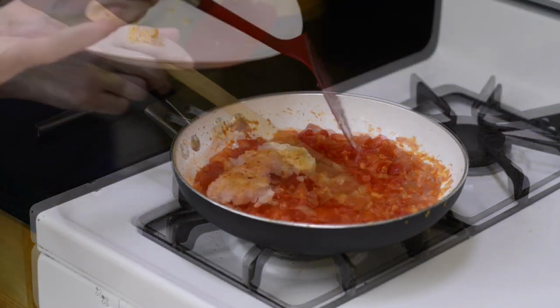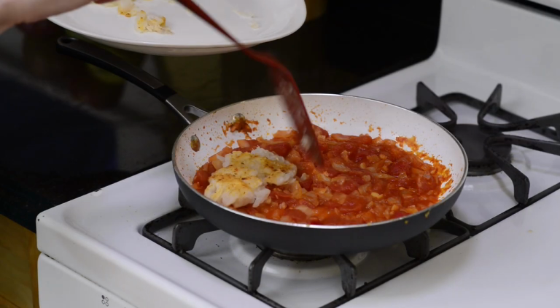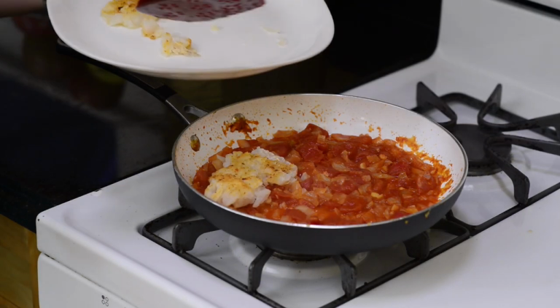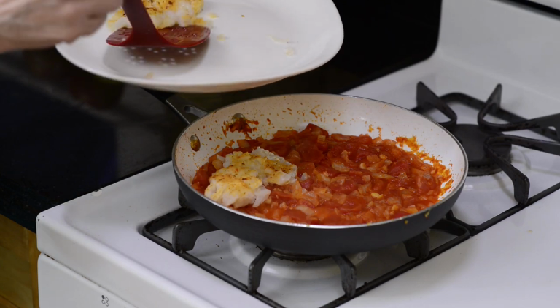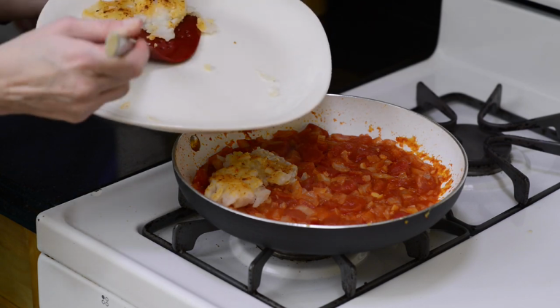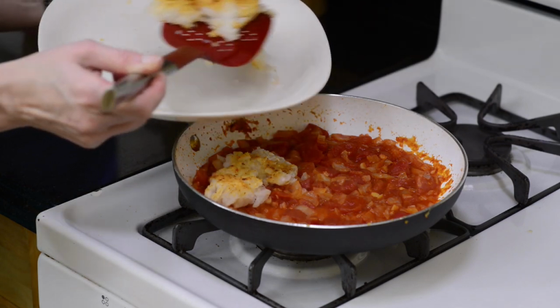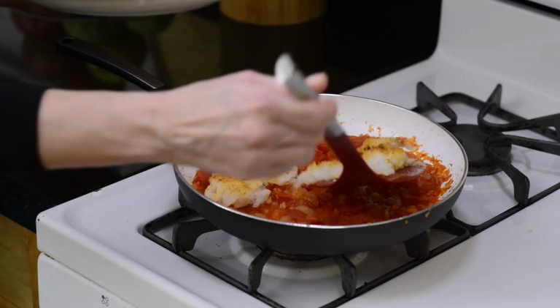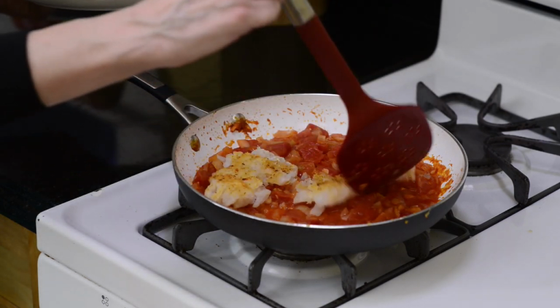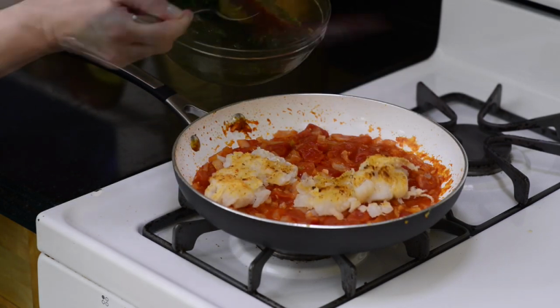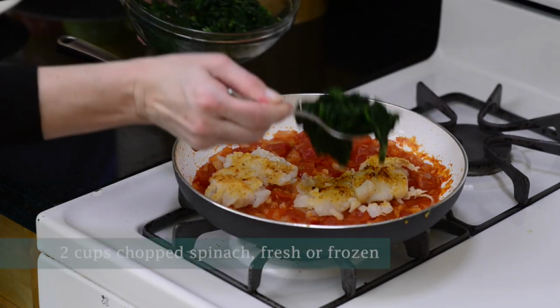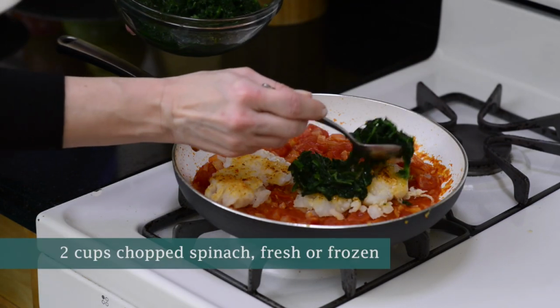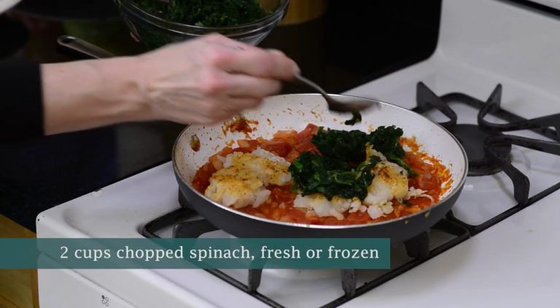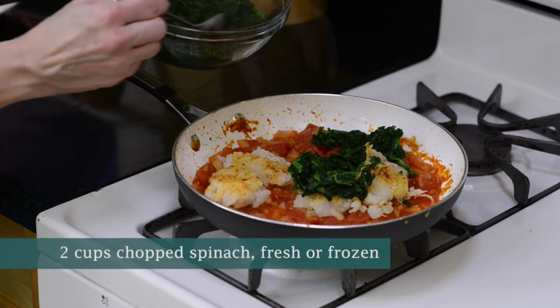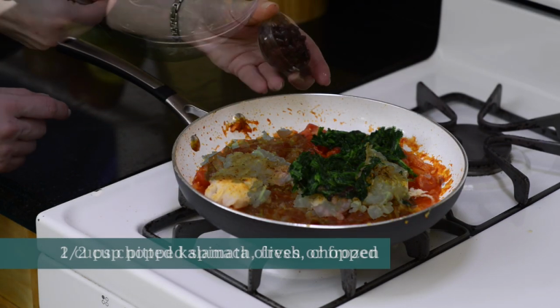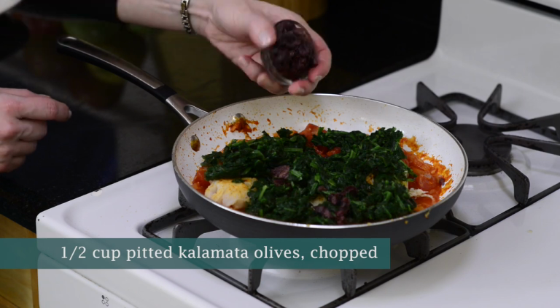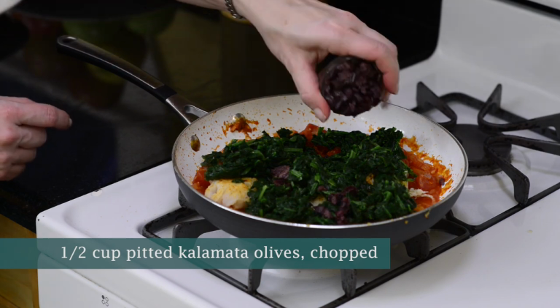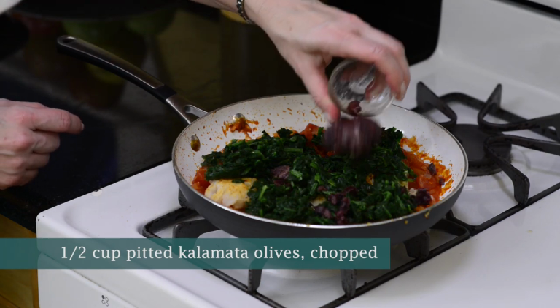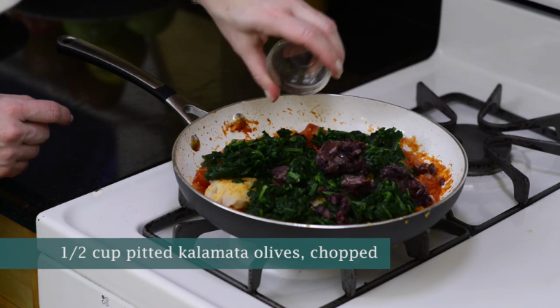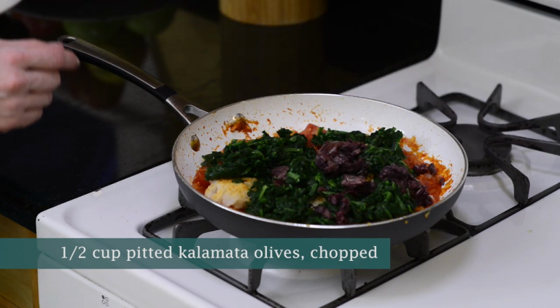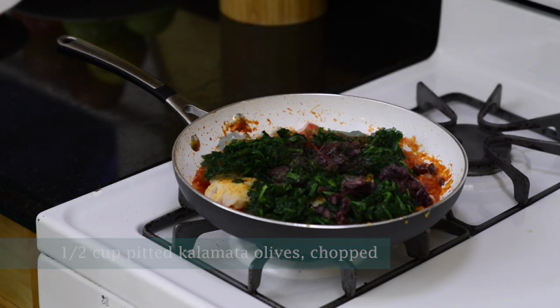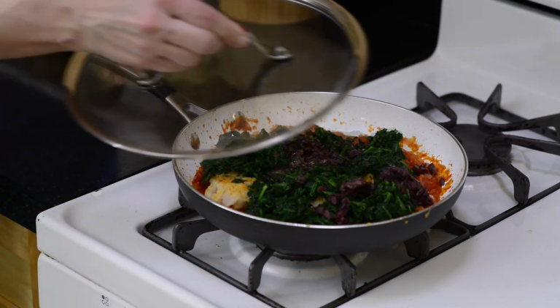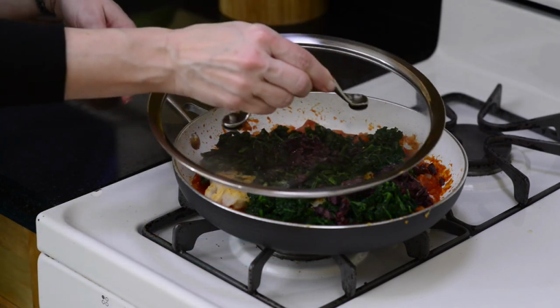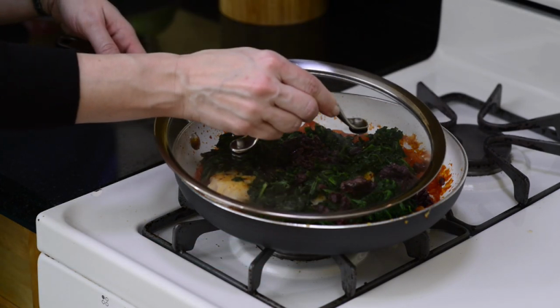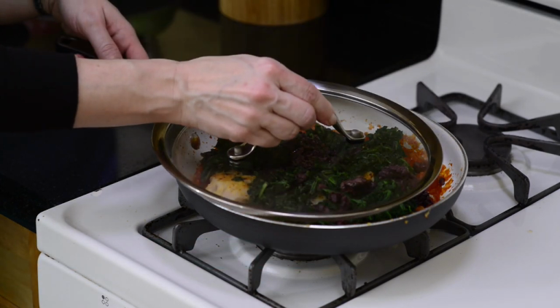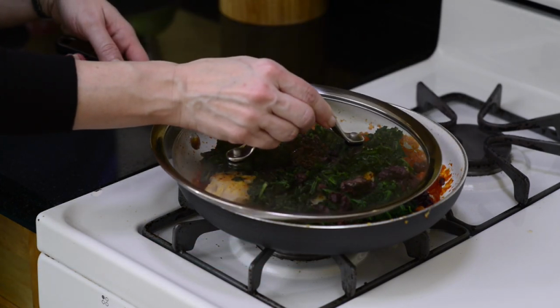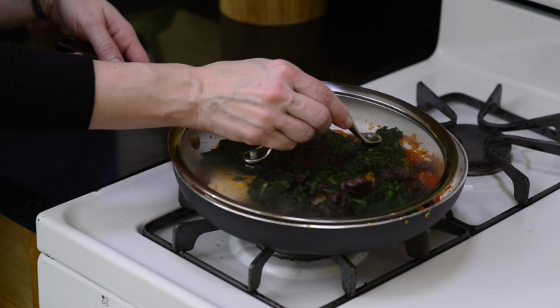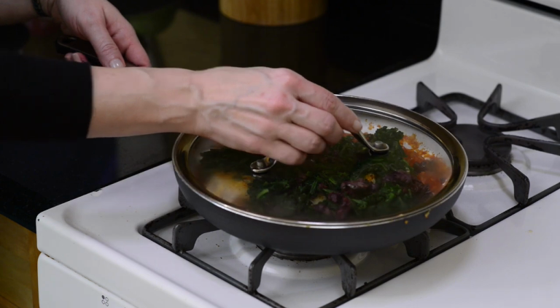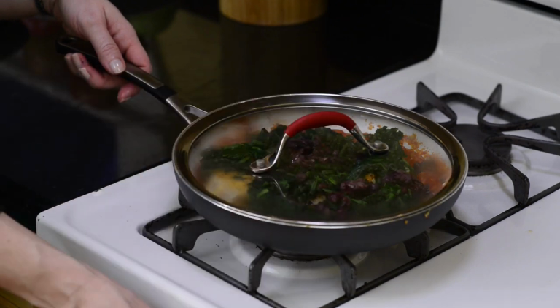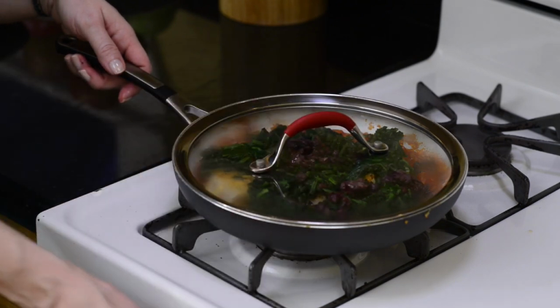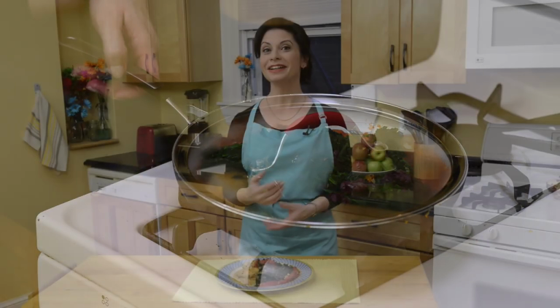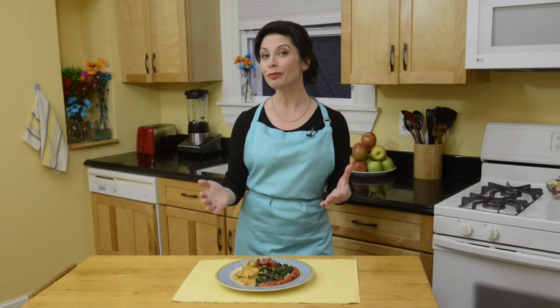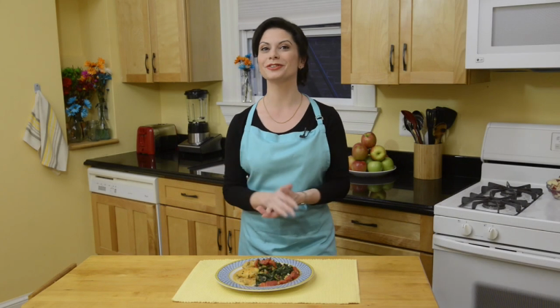Finally, we'll return the fish to the skillet and cover with 2 cups of frozen spinach and a half cup of chopped olives. We'll cook these covered for about 2 minutes until the spinach is steamed. Now we're ready to serve!